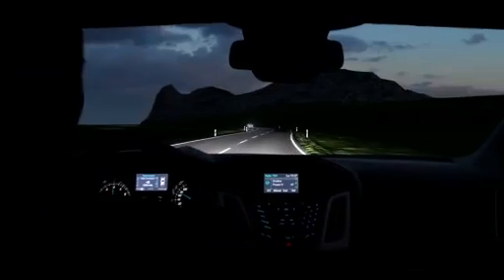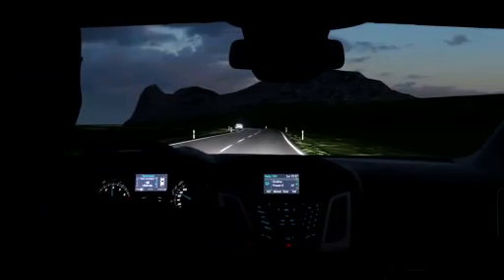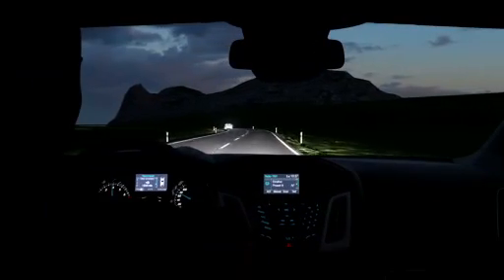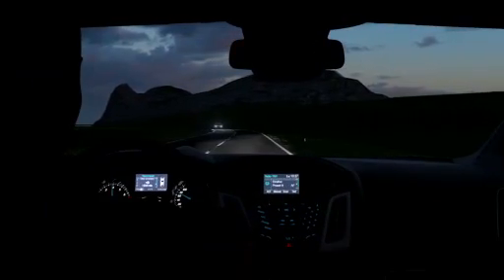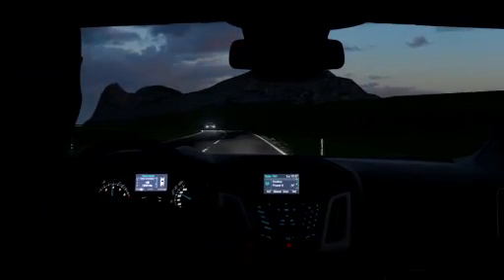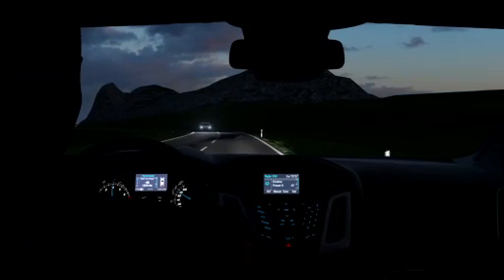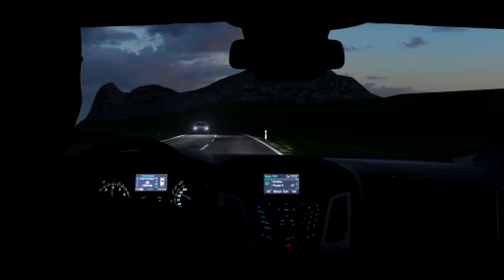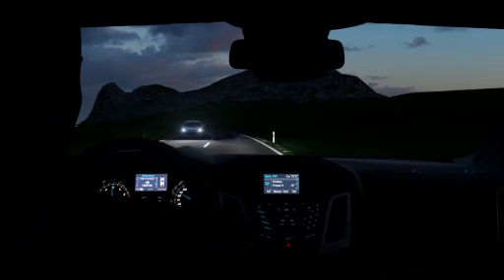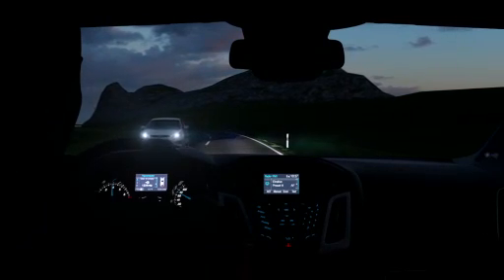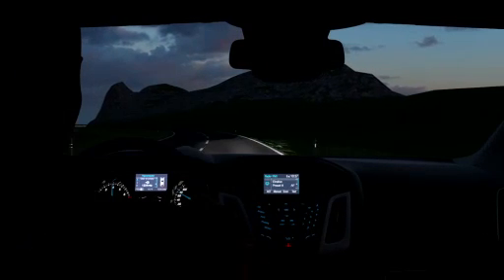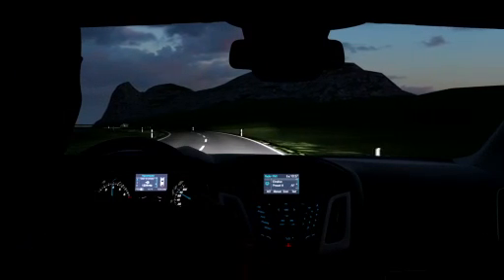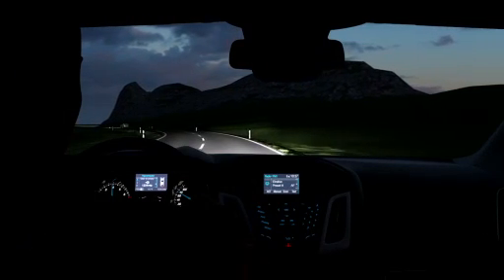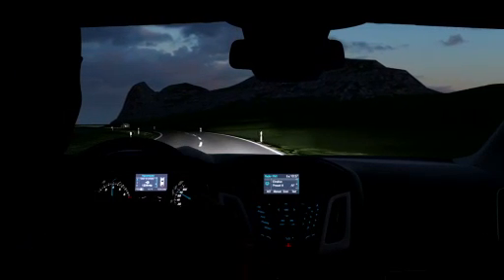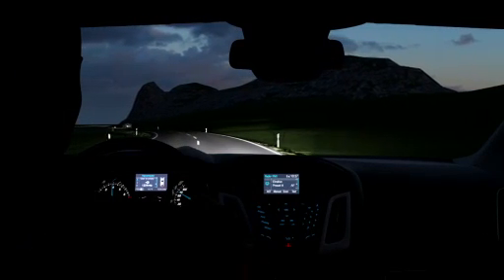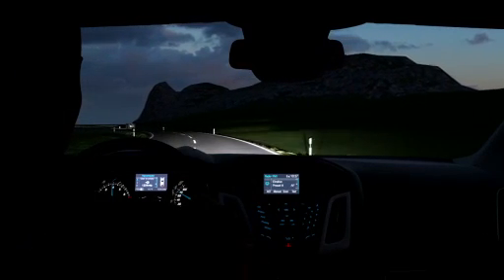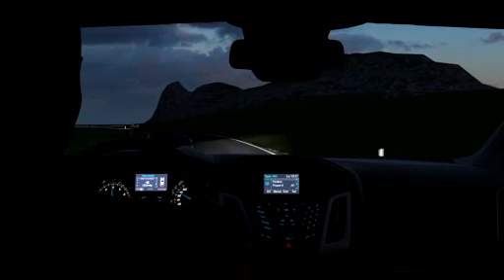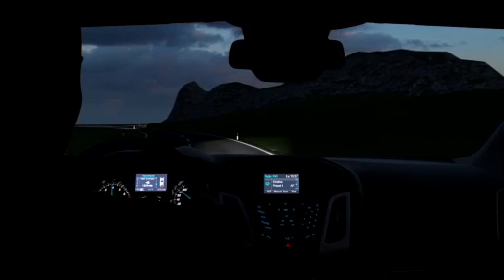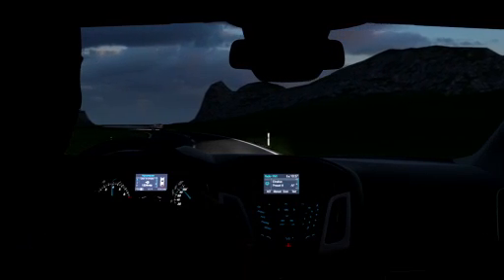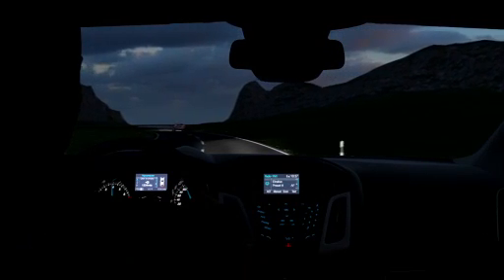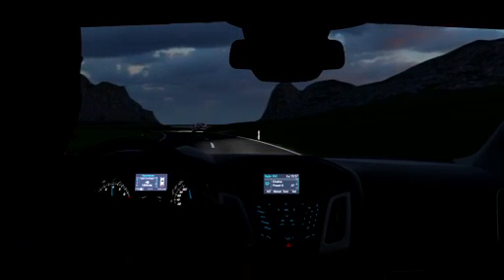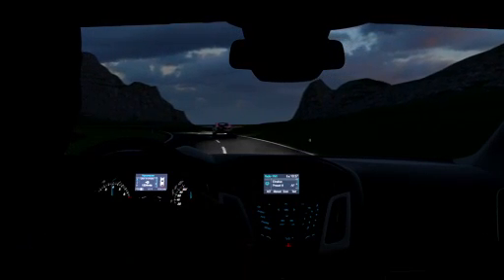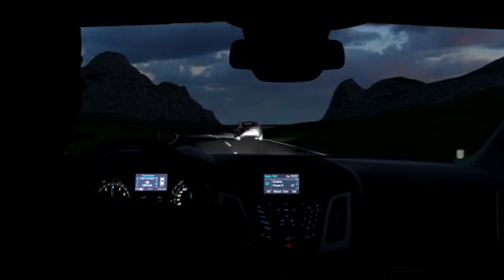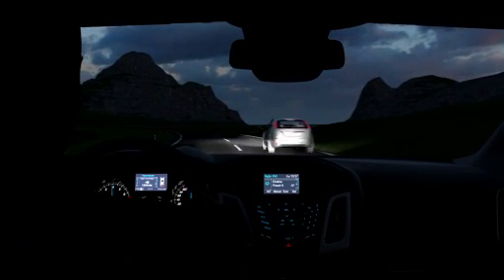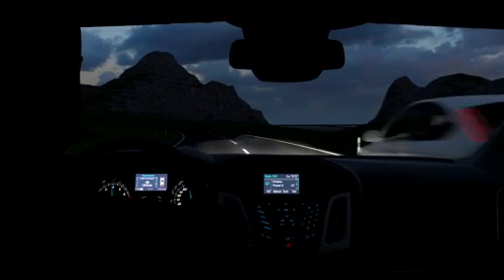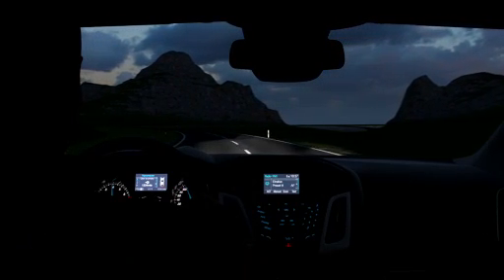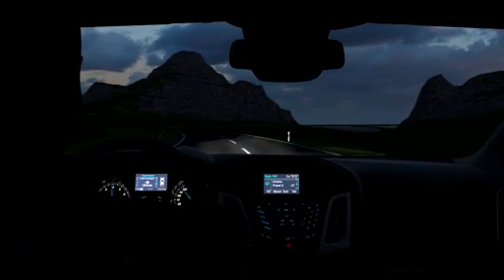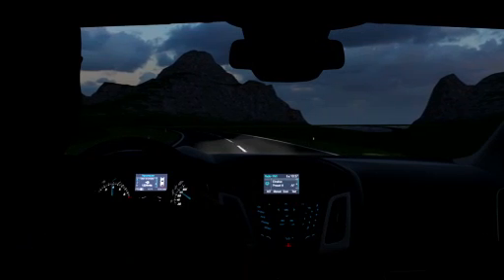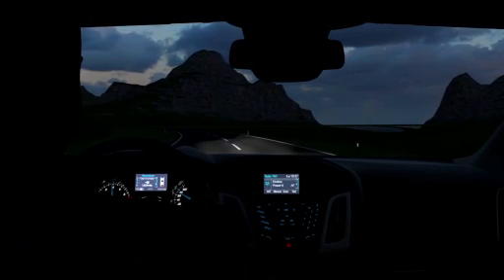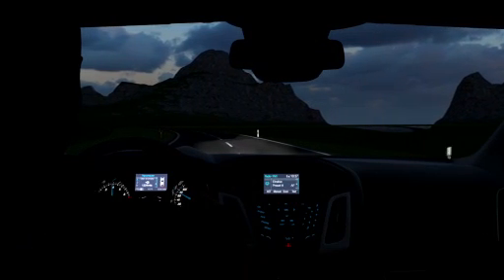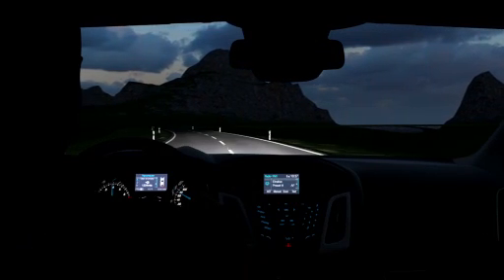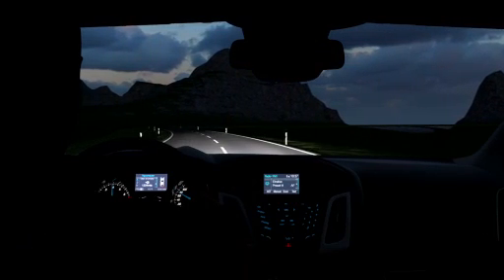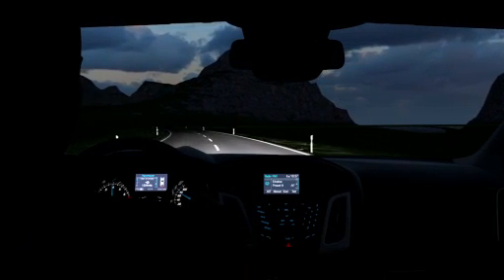As soon as the front camera detects oncoming traffic, traffic ahead, or sufficient road lighting, it automatically dims the high beam lights. Once these external light sources have disappeared, it automatically turns them up again.